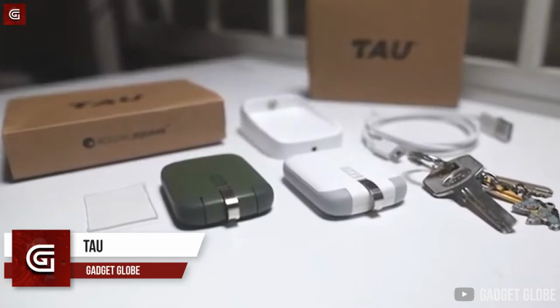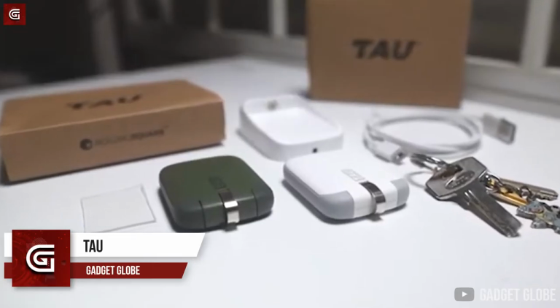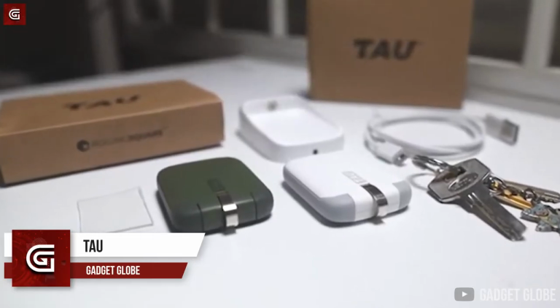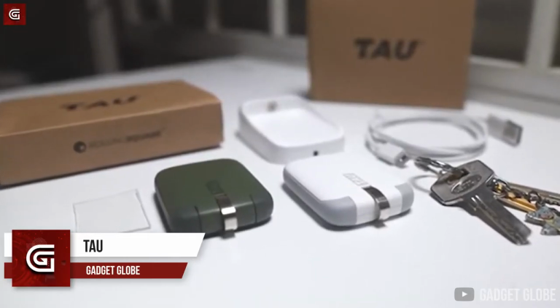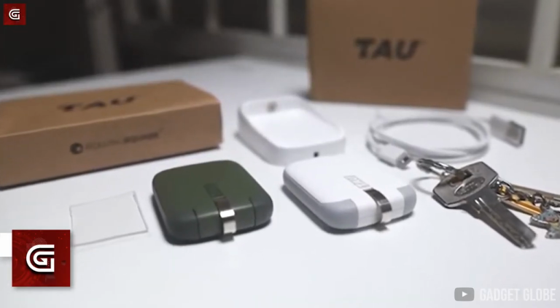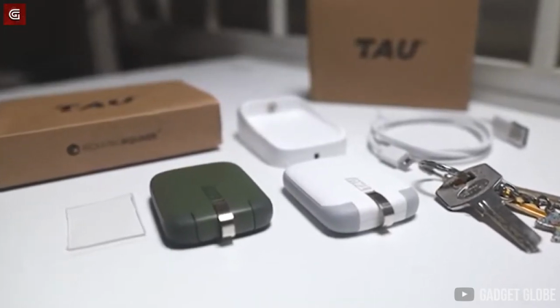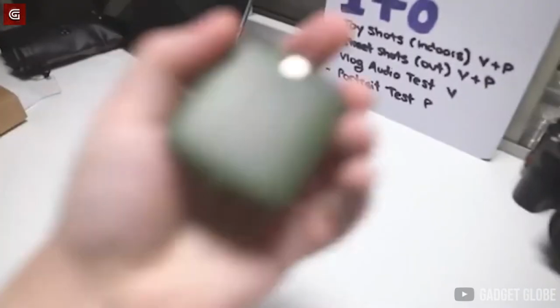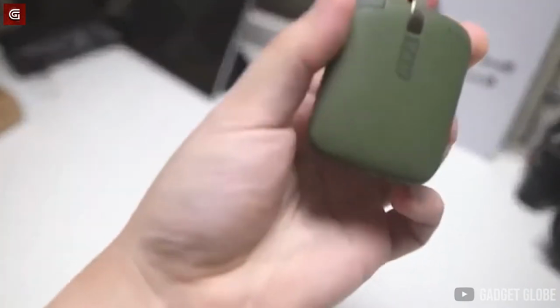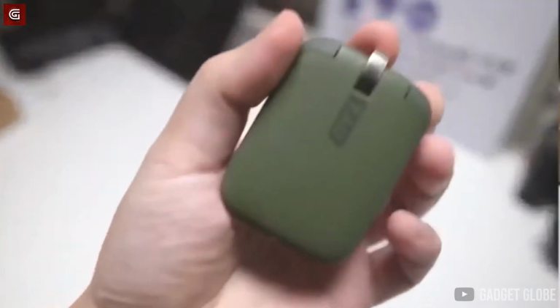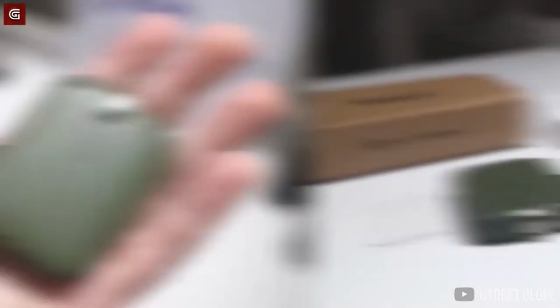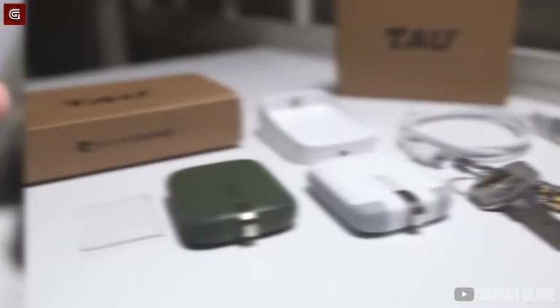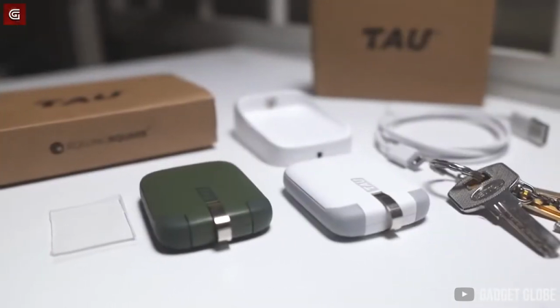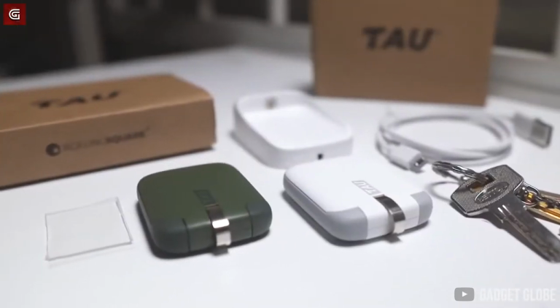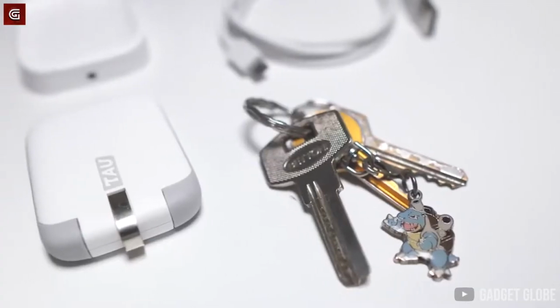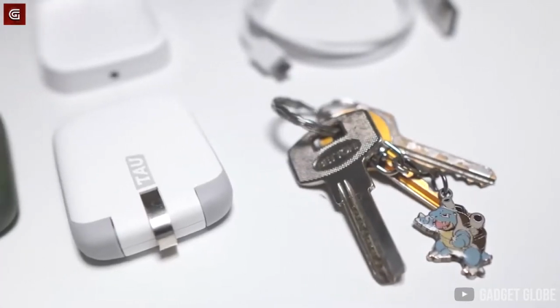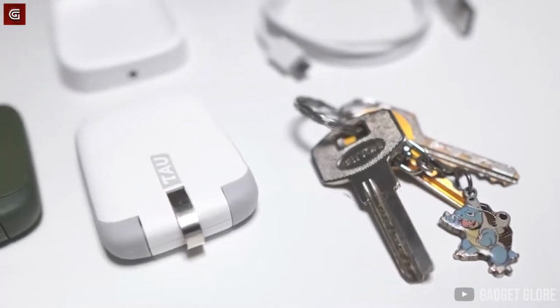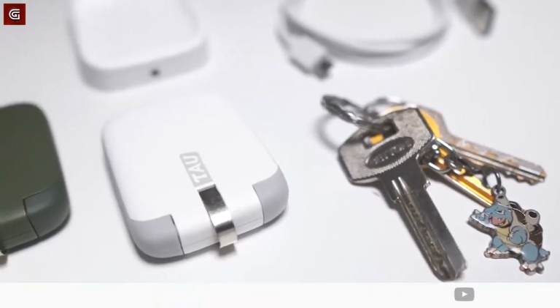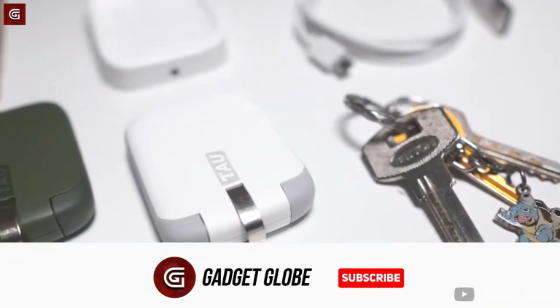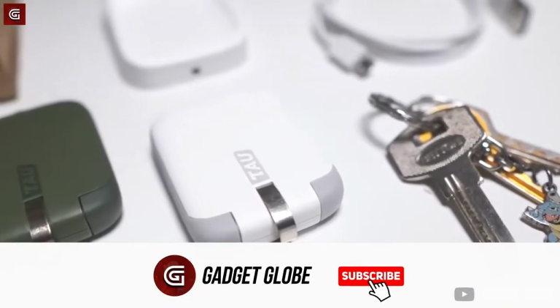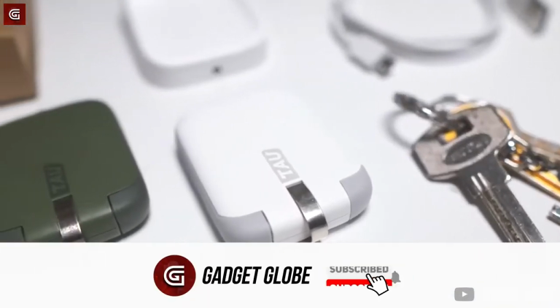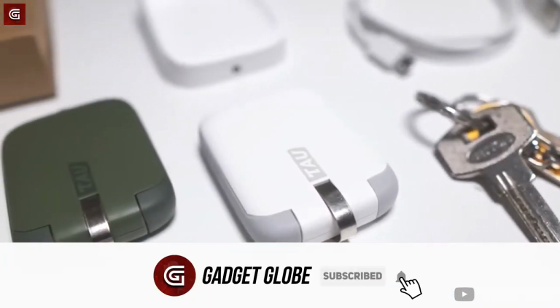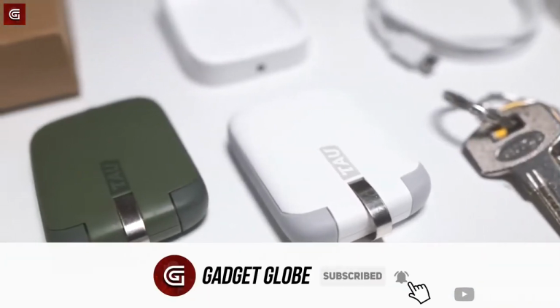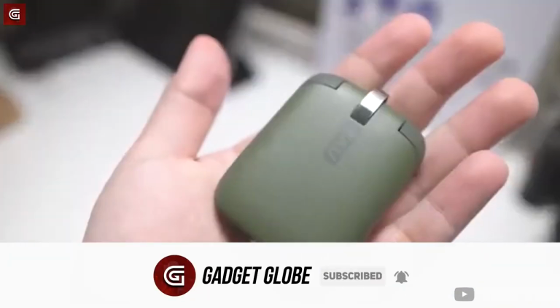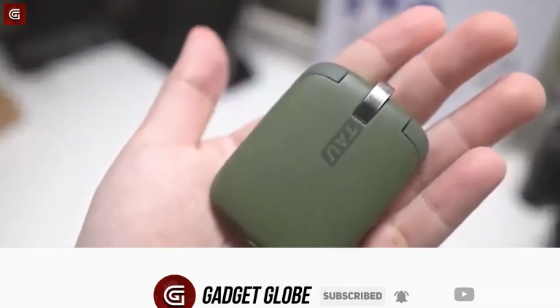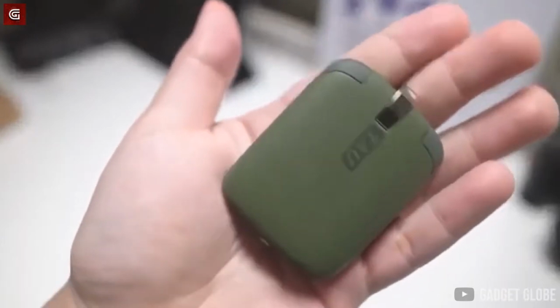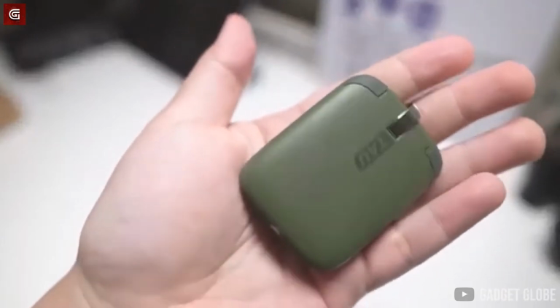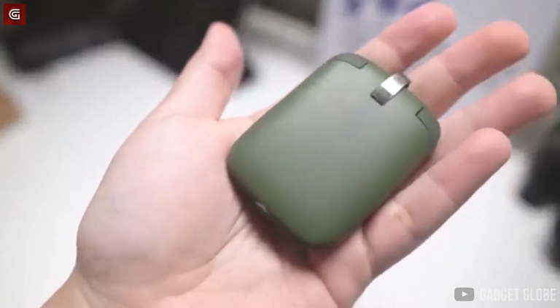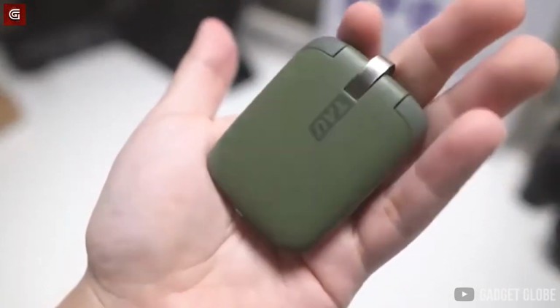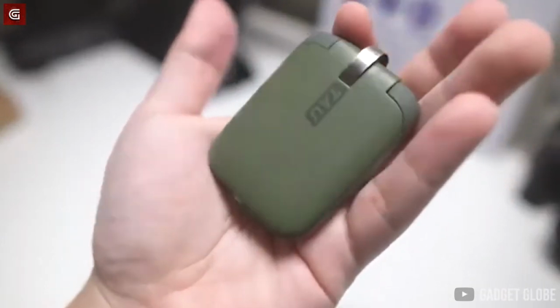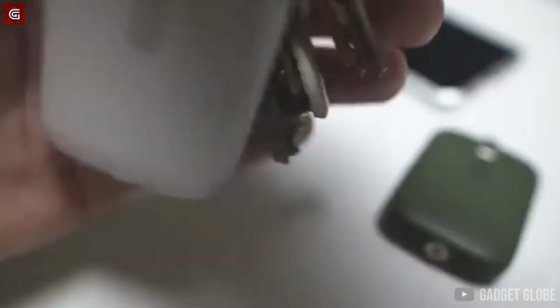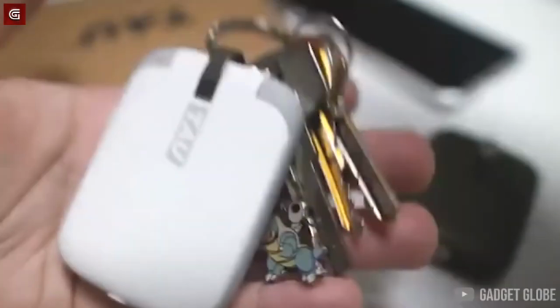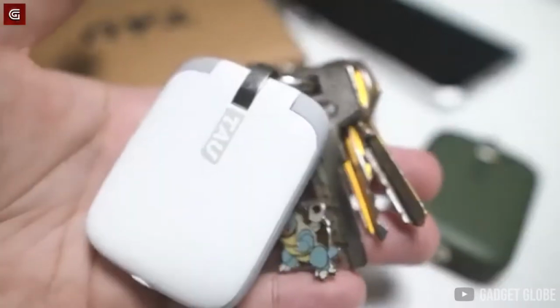Tau. Now let us see a very useful product. Tau is a compact high capacity power bank that you can carry with your keys to charge your phone anywhere. It comes with a charging case that you can attach to the wall with a double-sided tape.